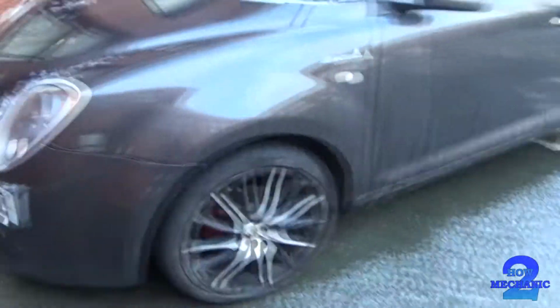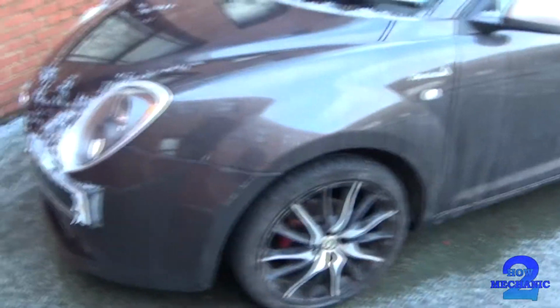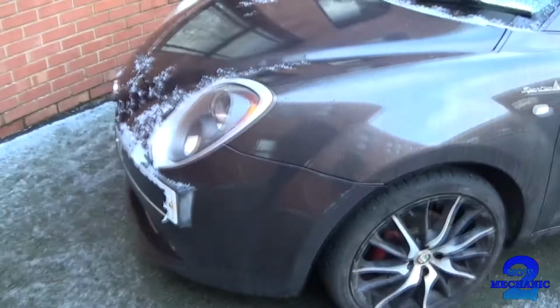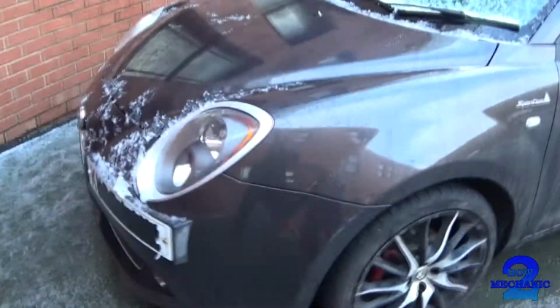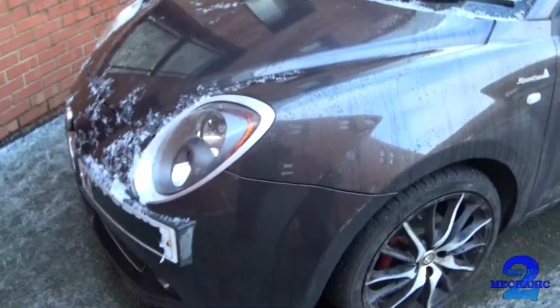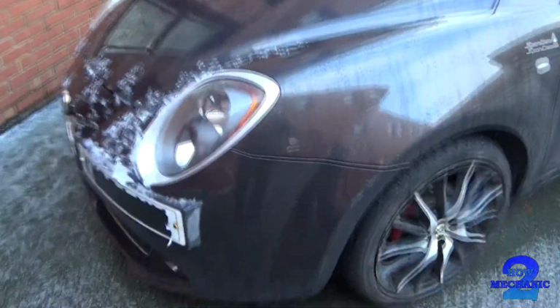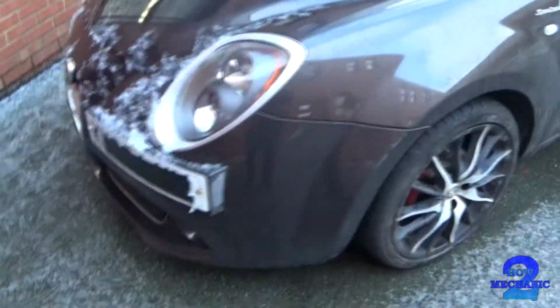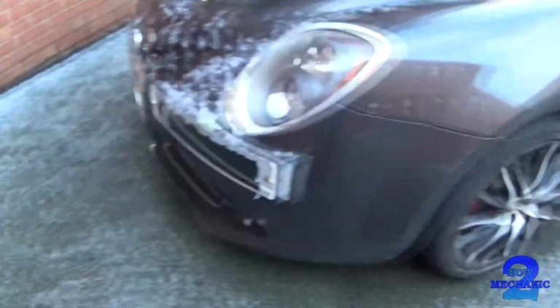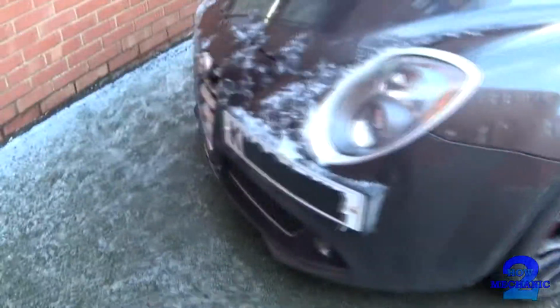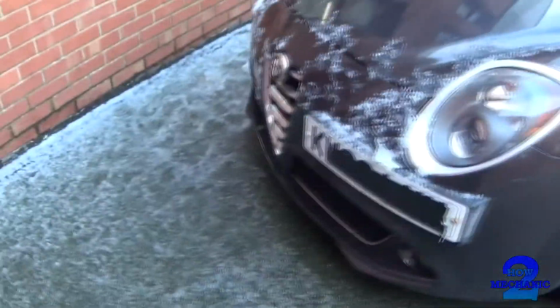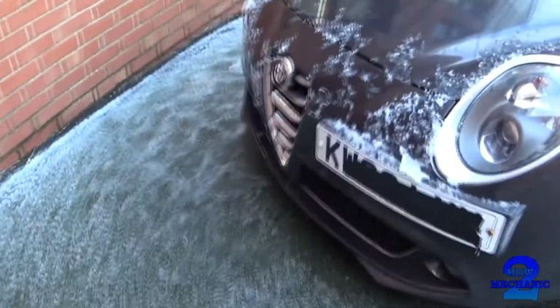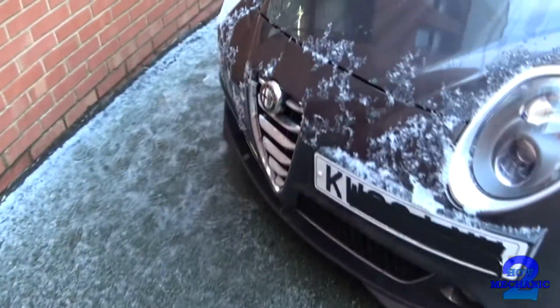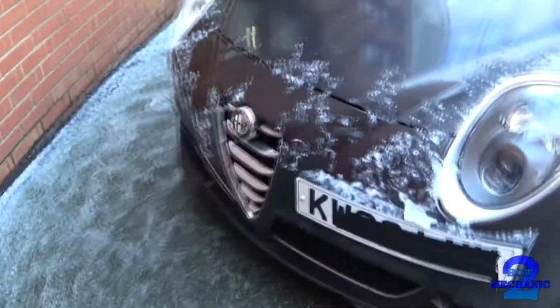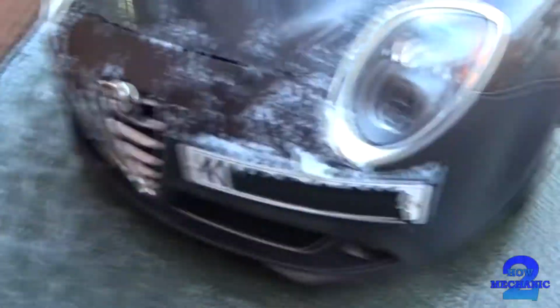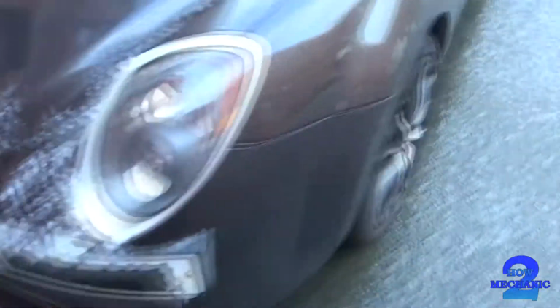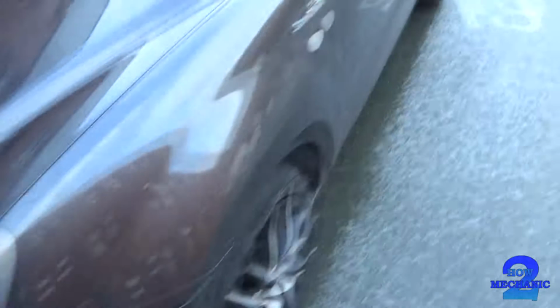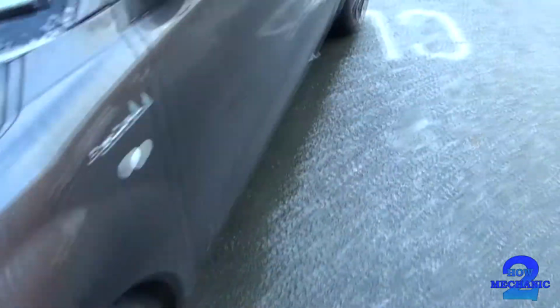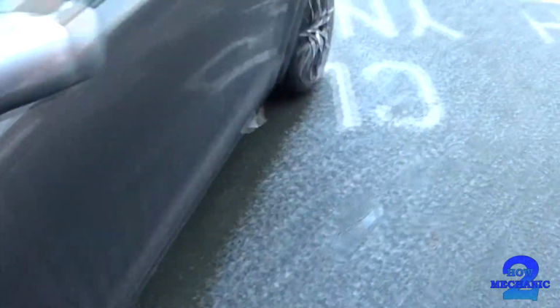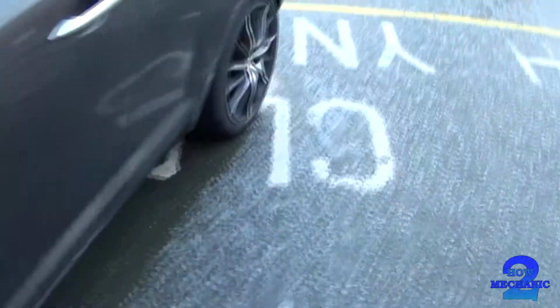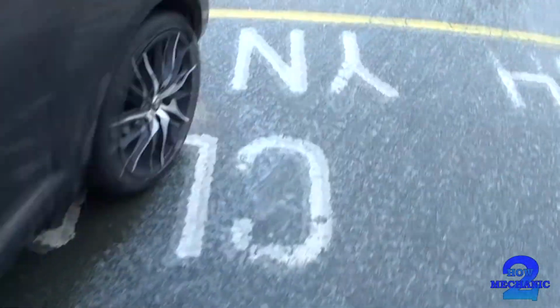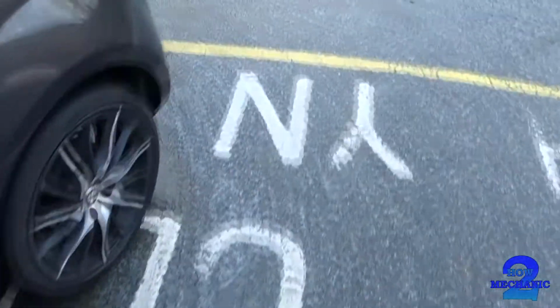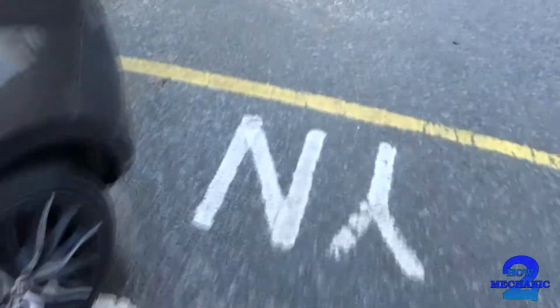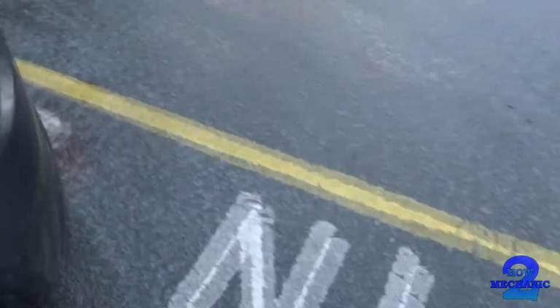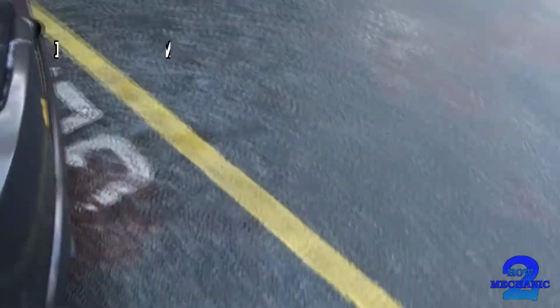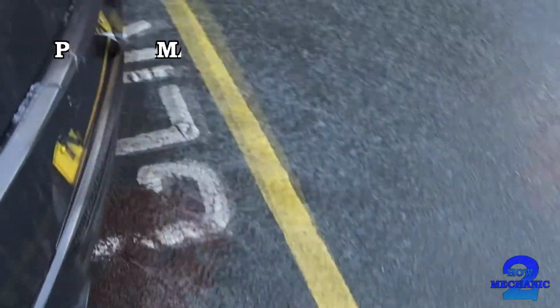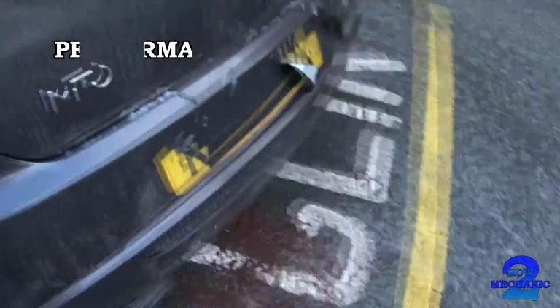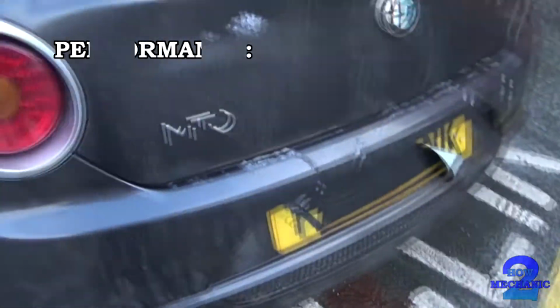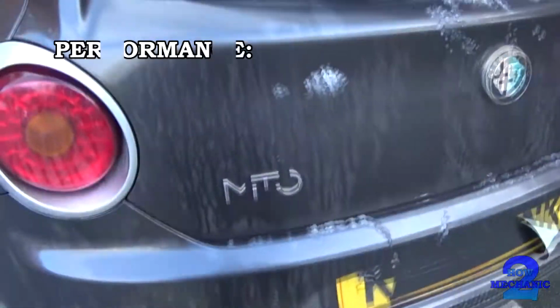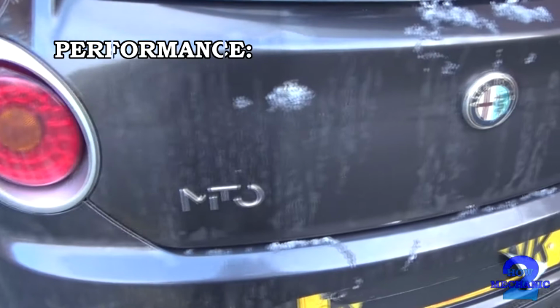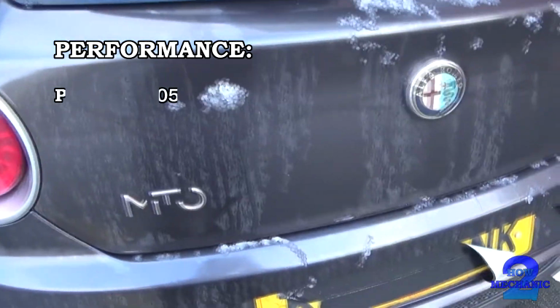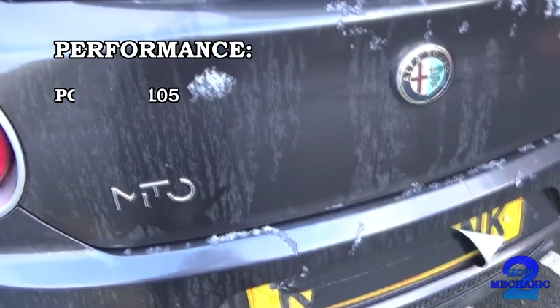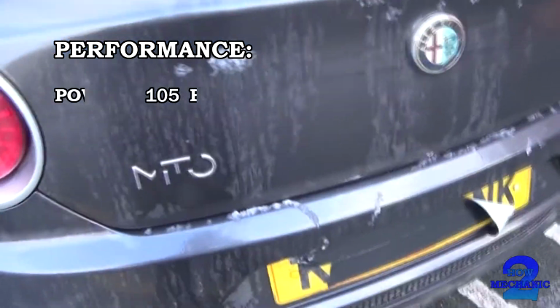So anyway, a little bit about the car — the Alfa Romeo. This is a 63 plate model.